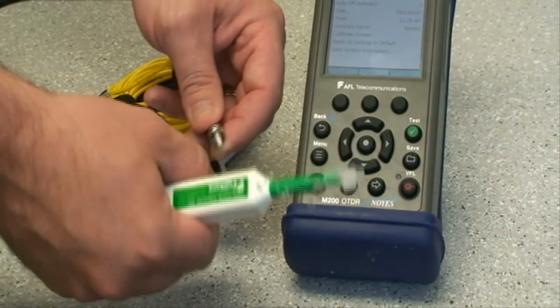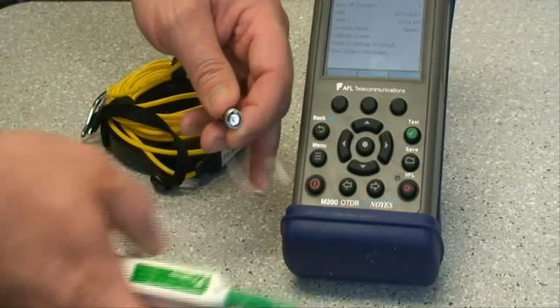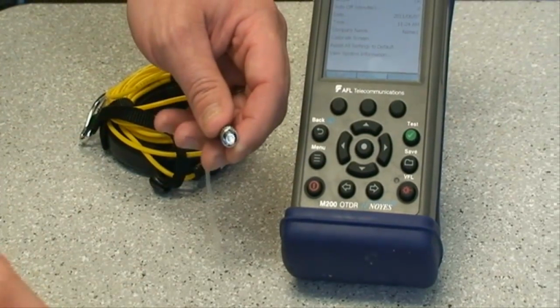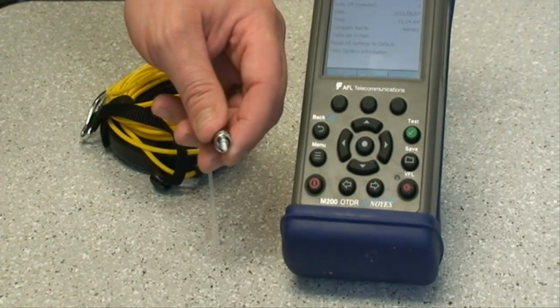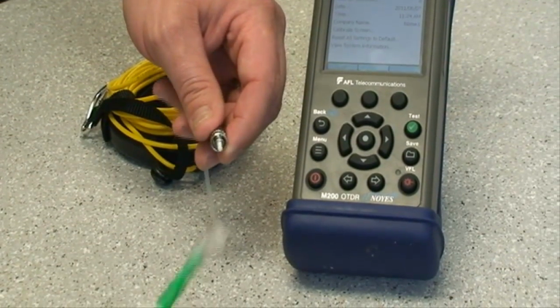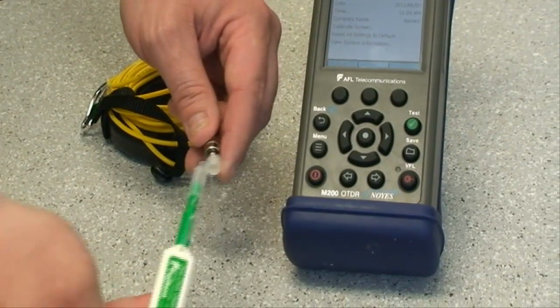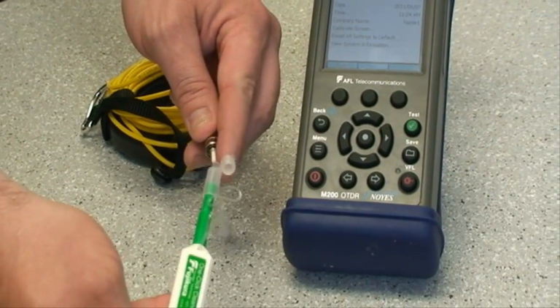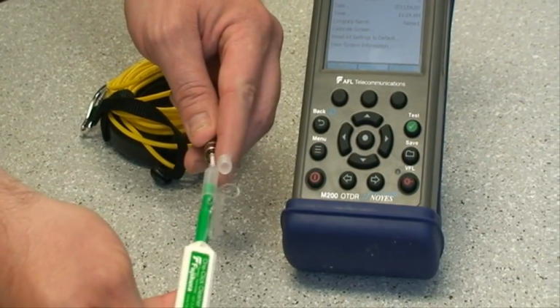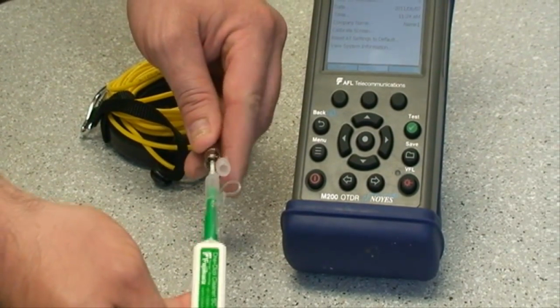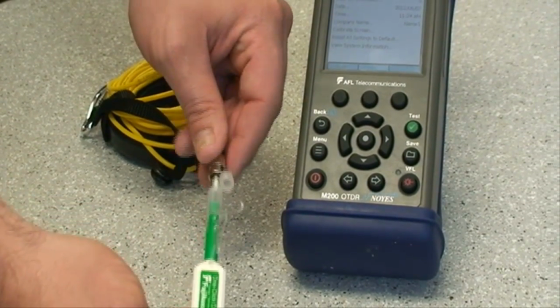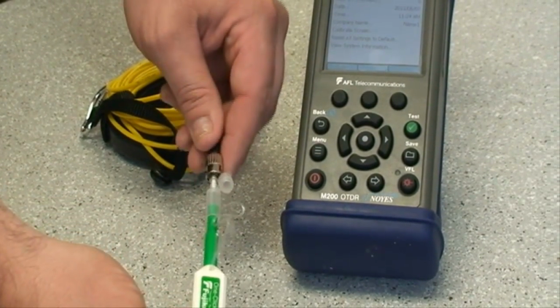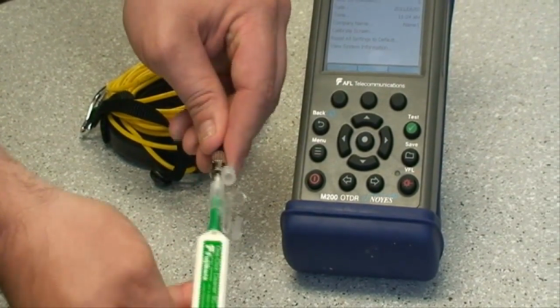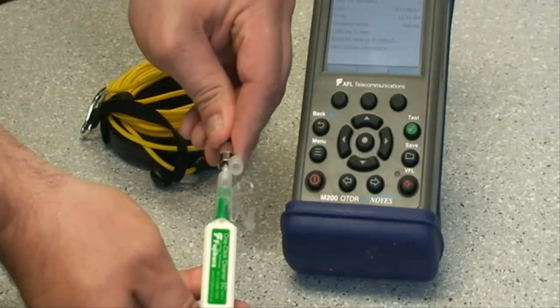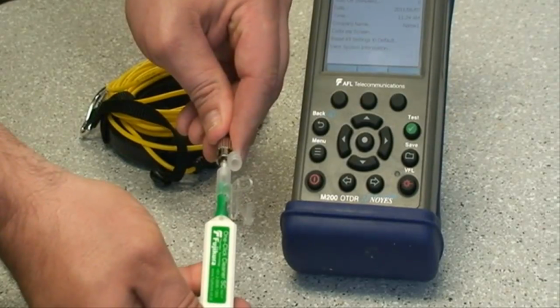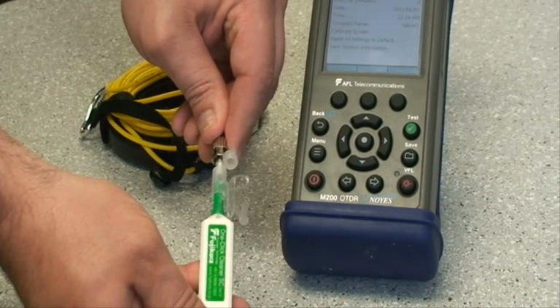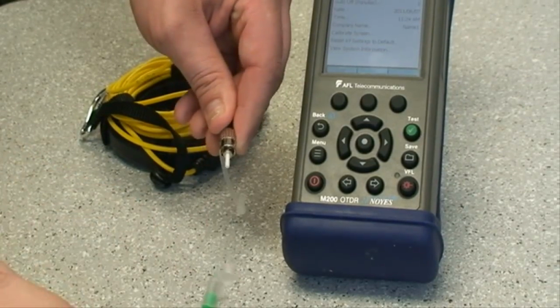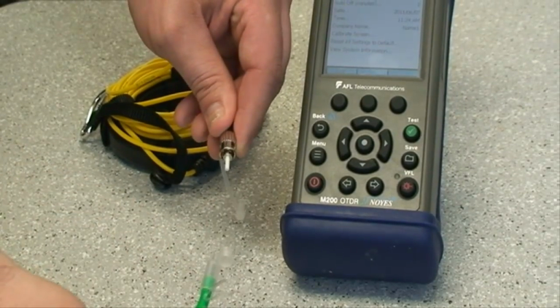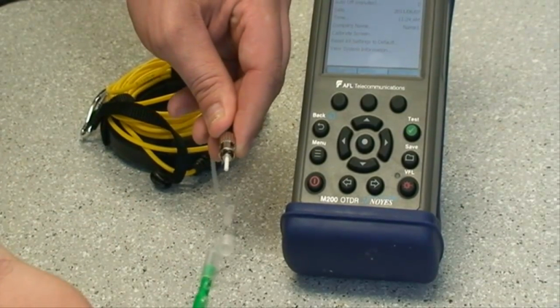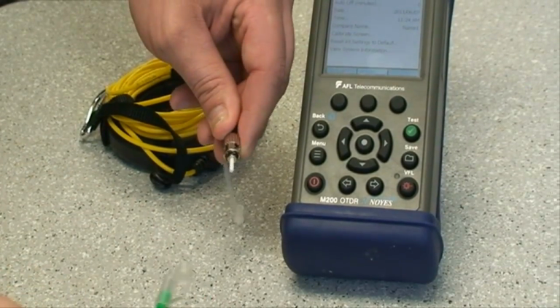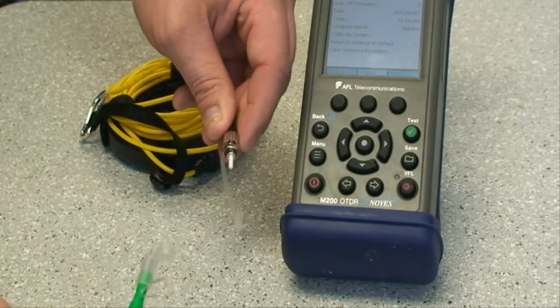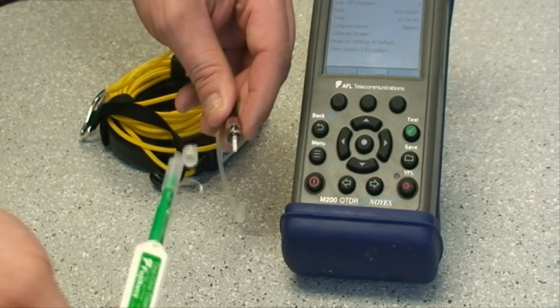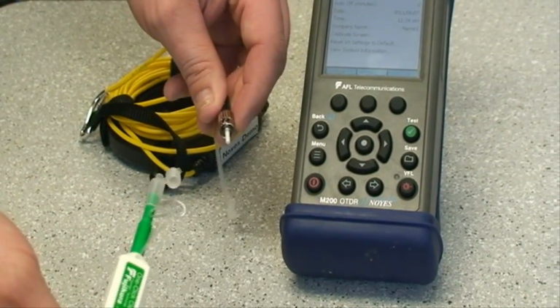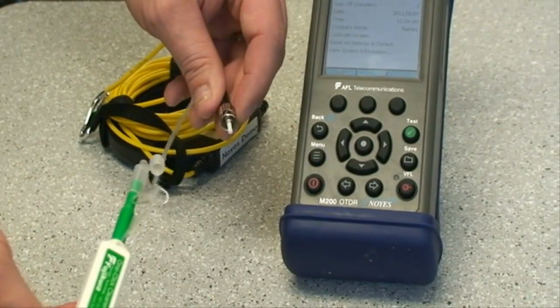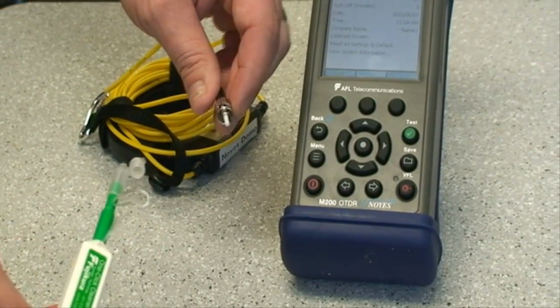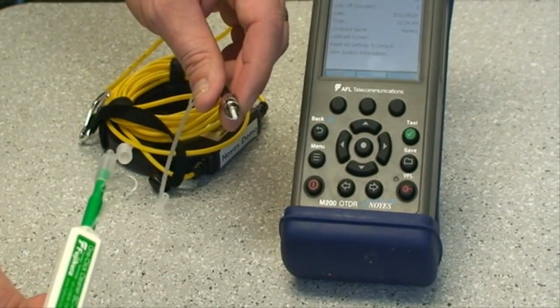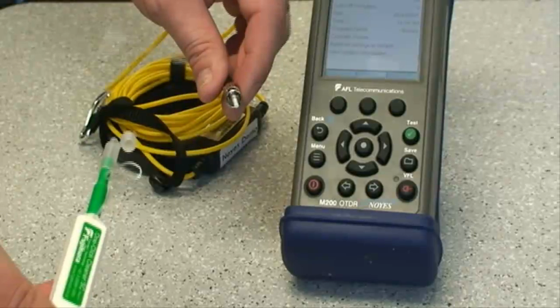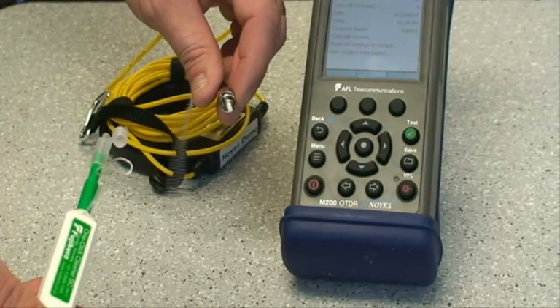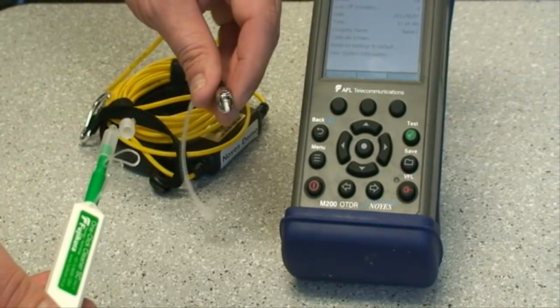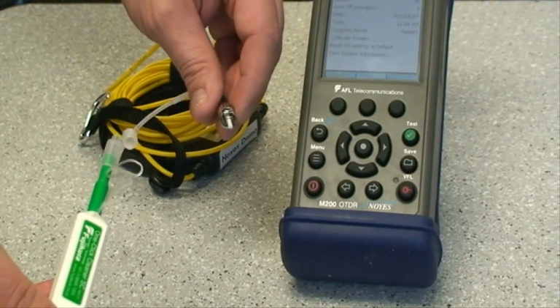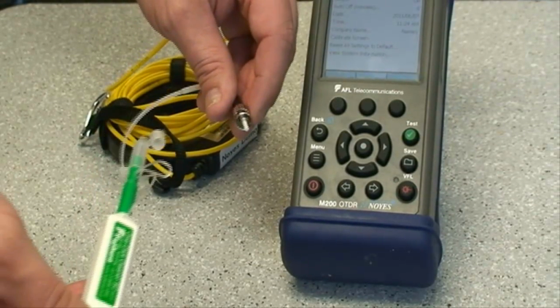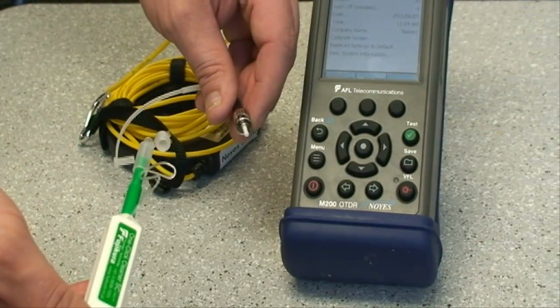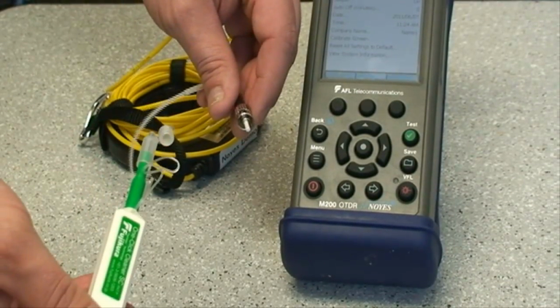And again, it is as simple as taking the cleaner and pressing until you hear the audible click. You will want to do this cleaning between every time you connect and disconnect from the fiber that you are testing.